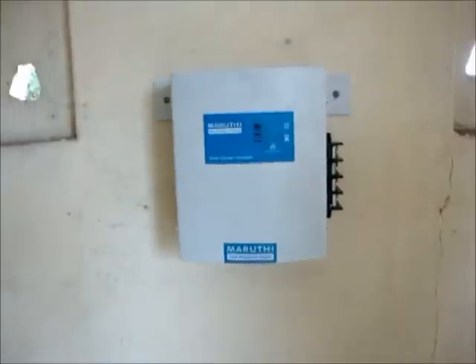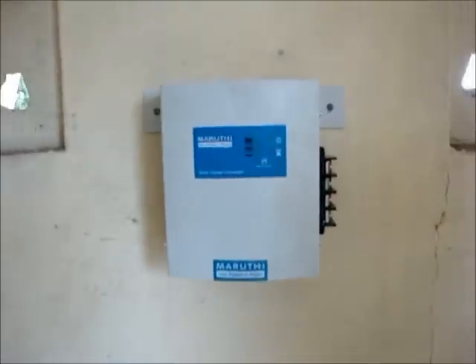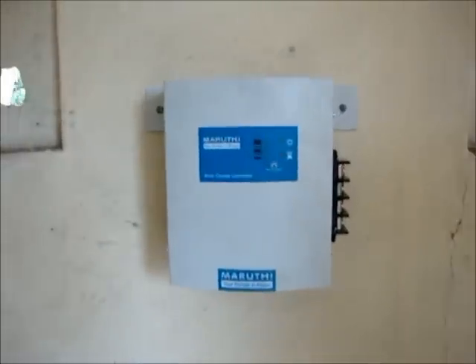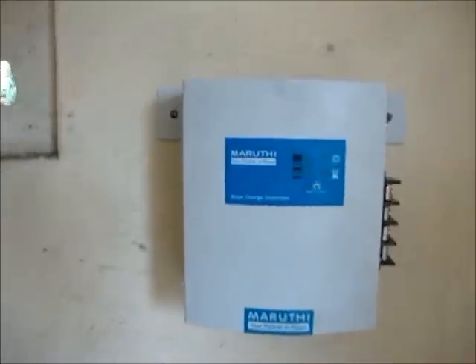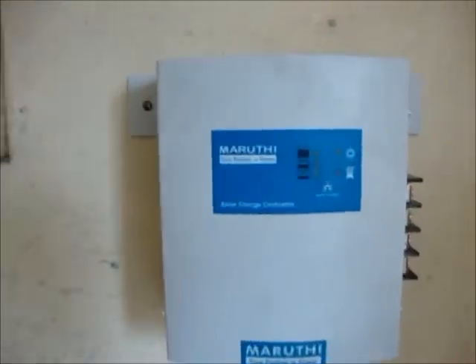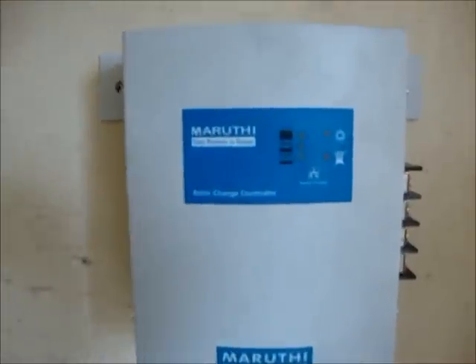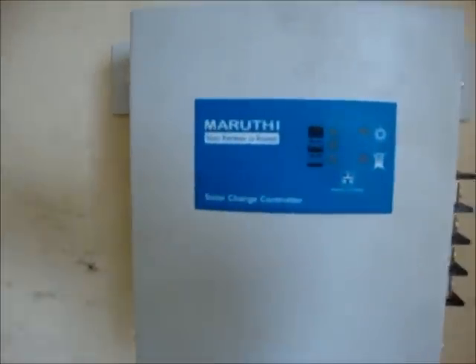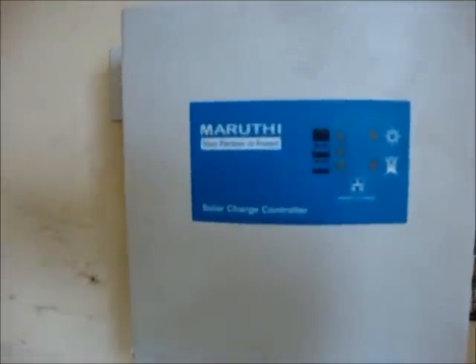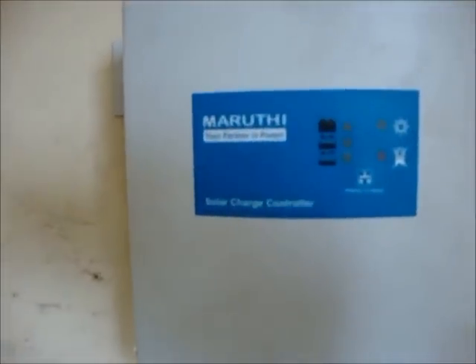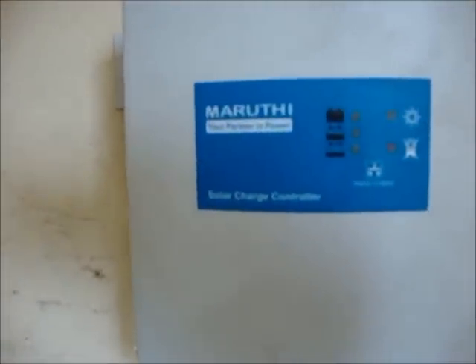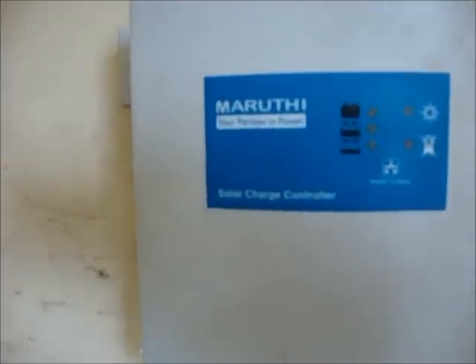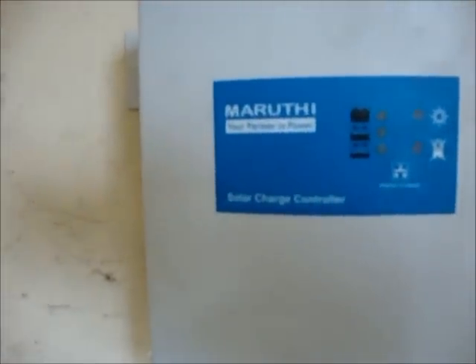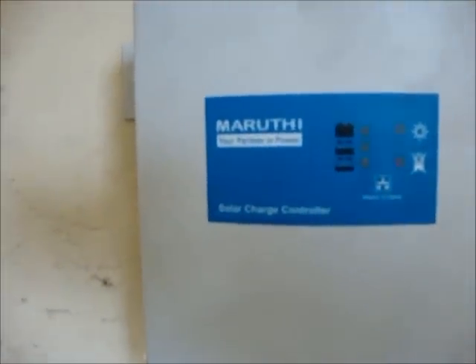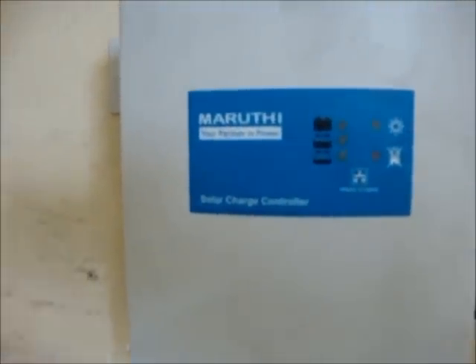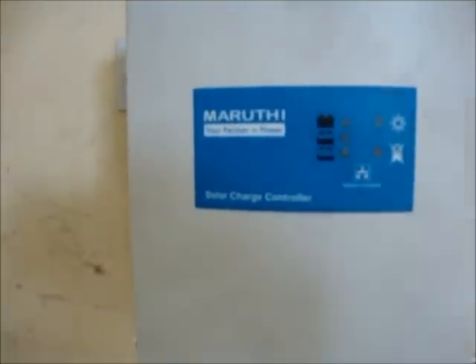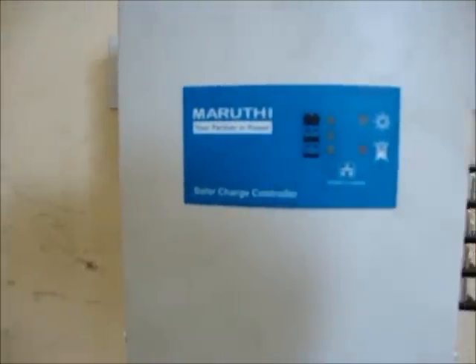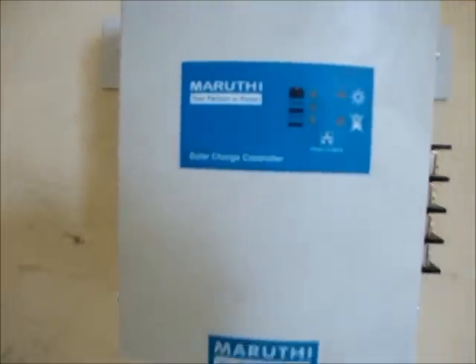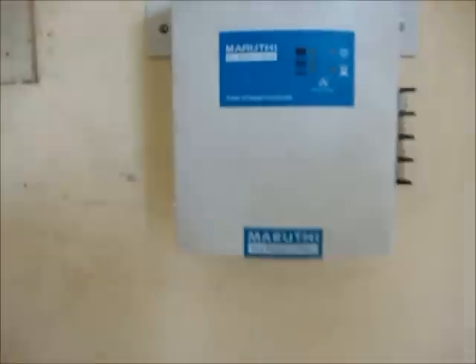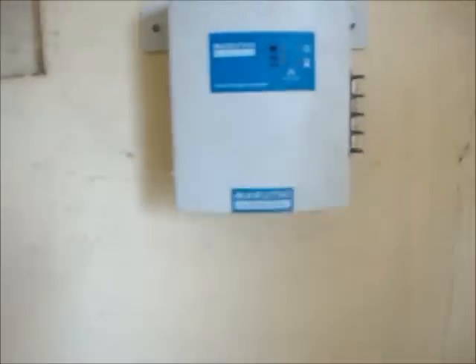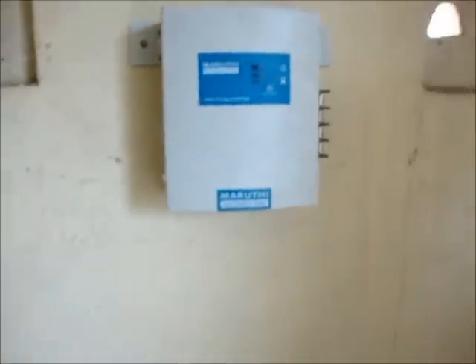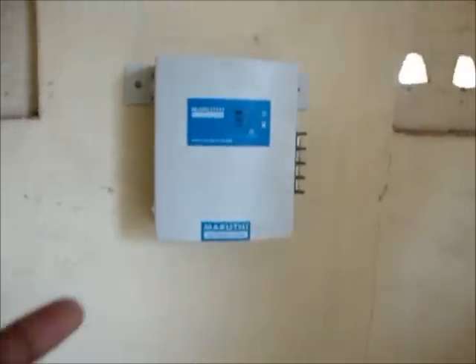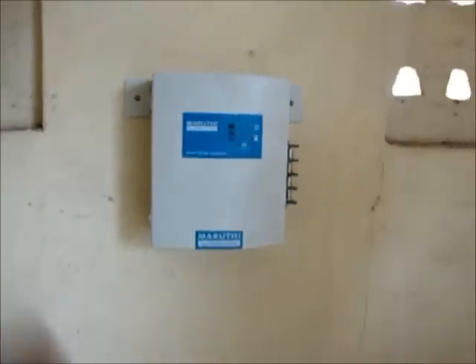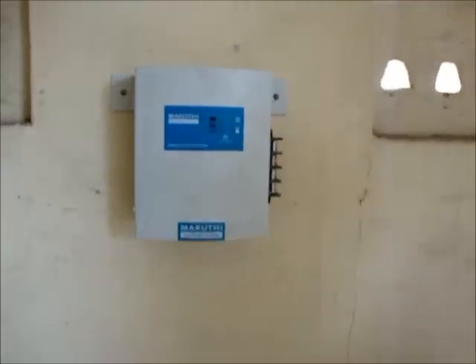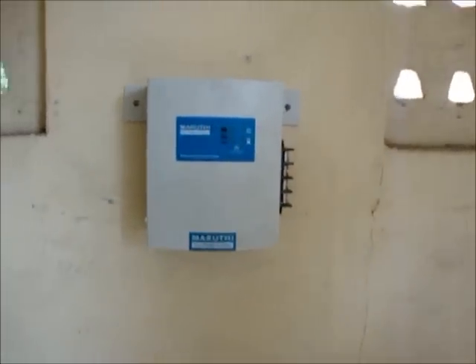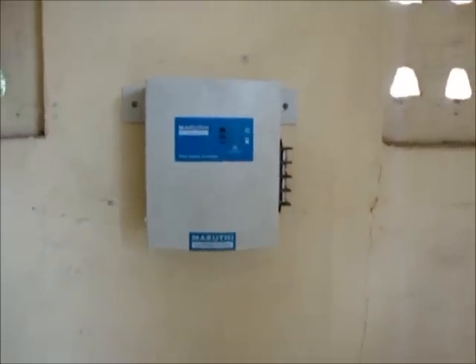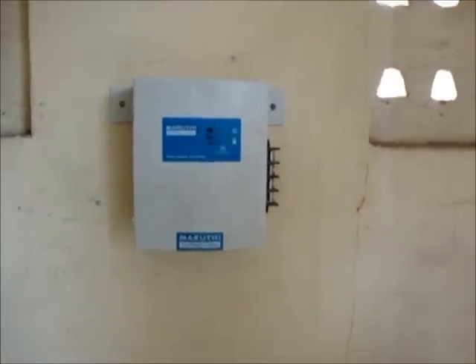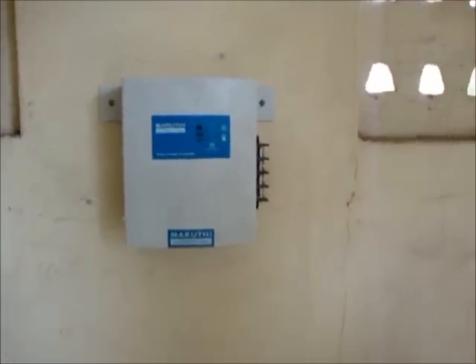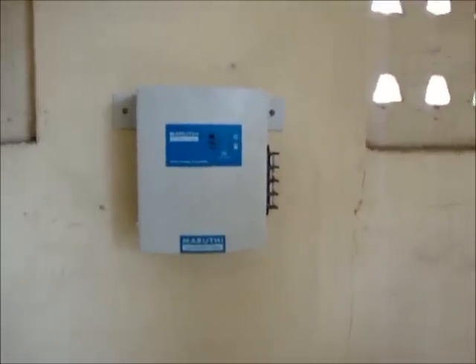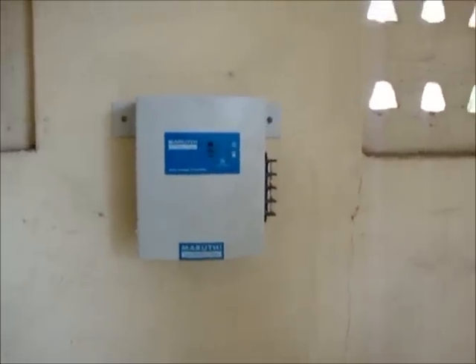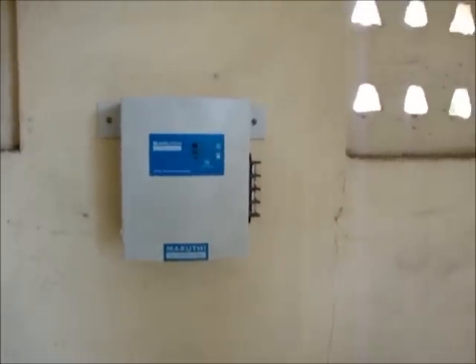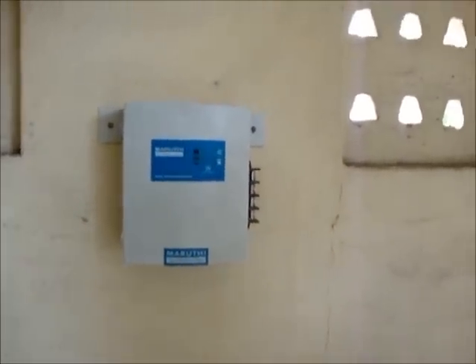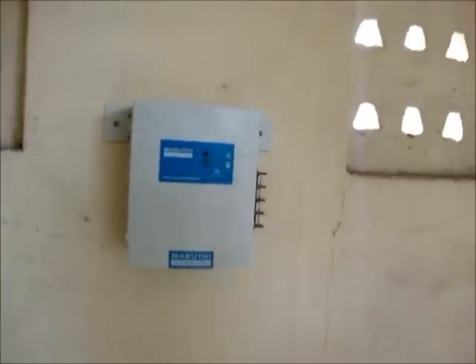This is the charge controller — Maruti Group solar charge controller. It is 24V, 40A.